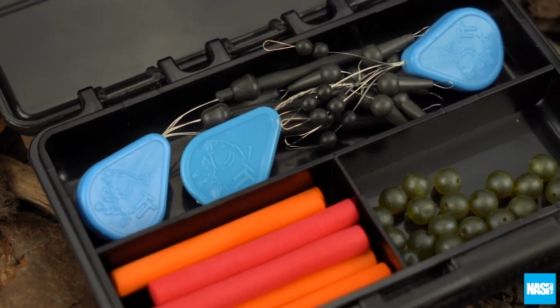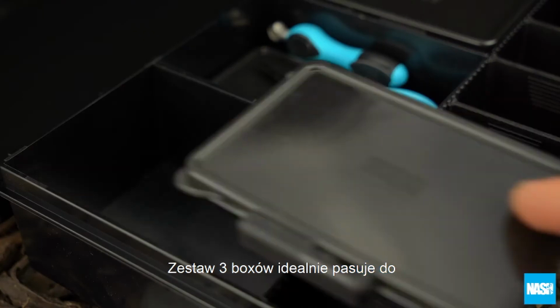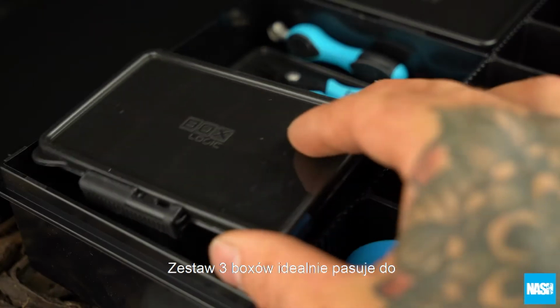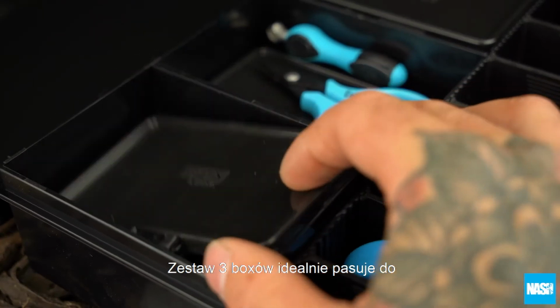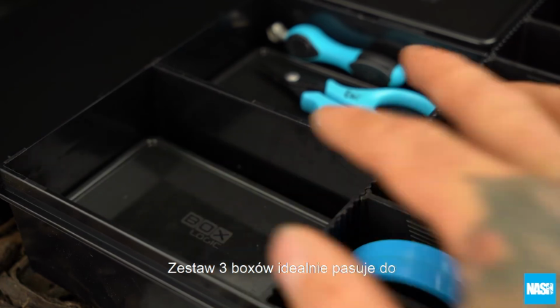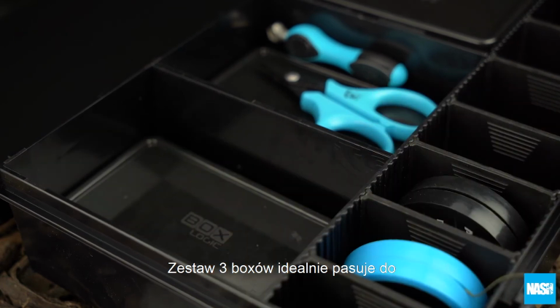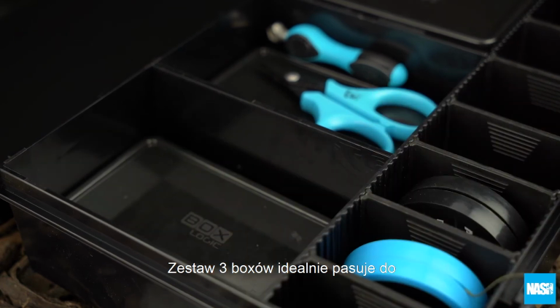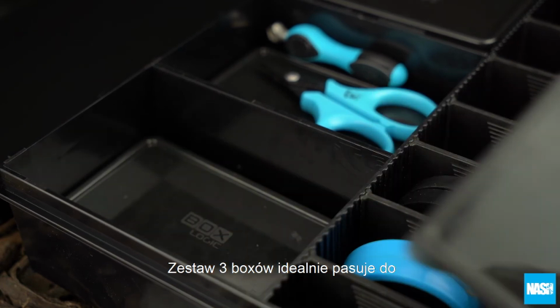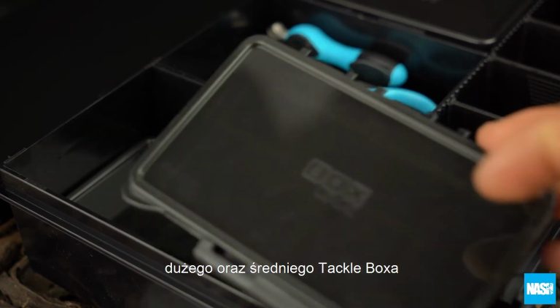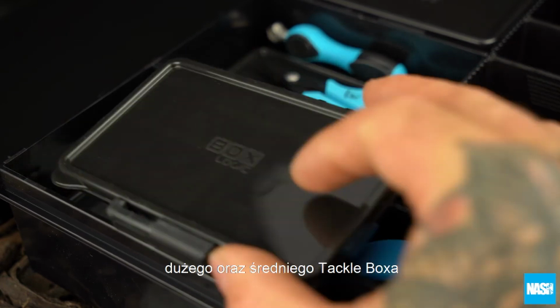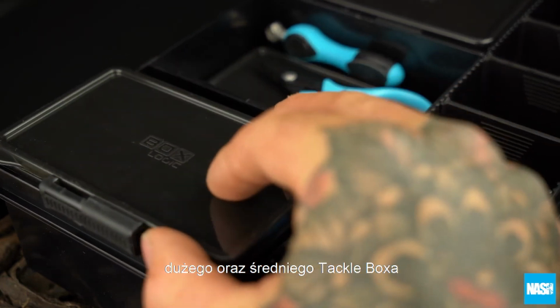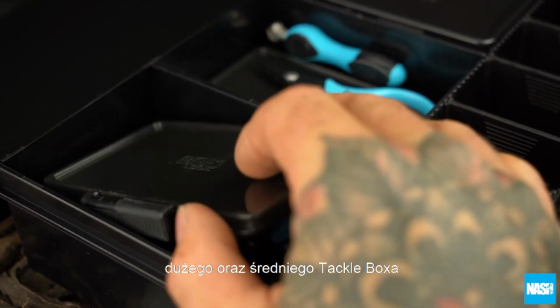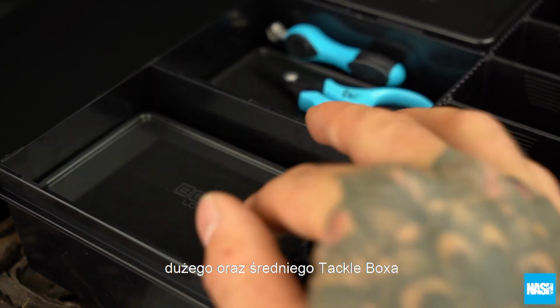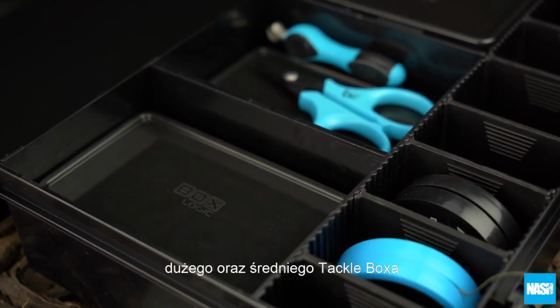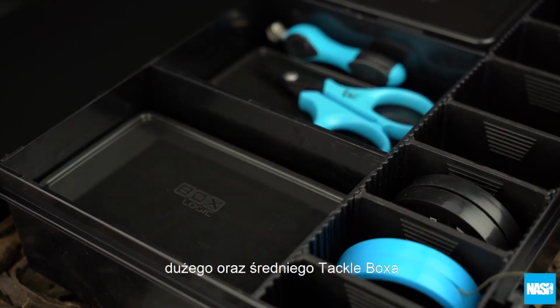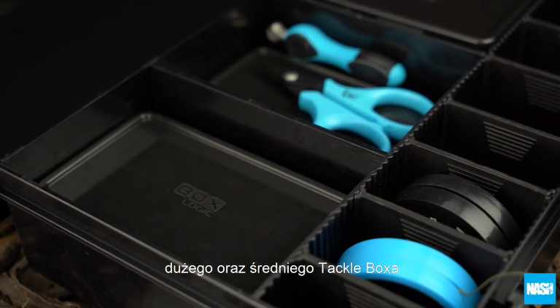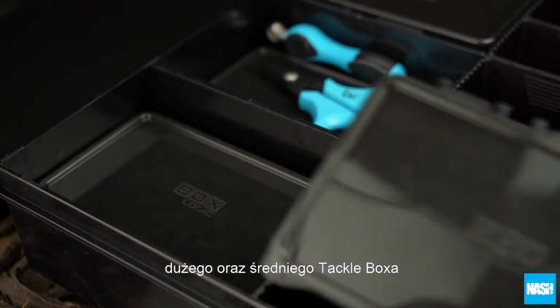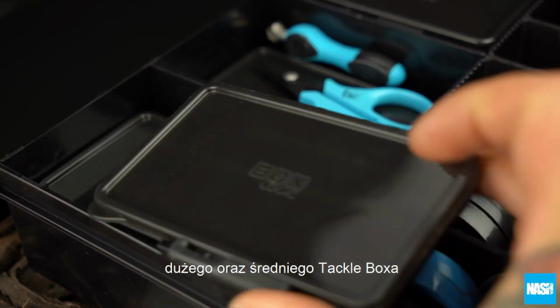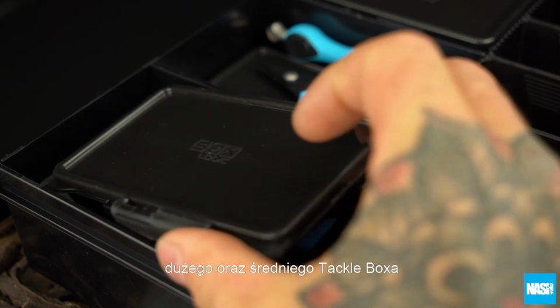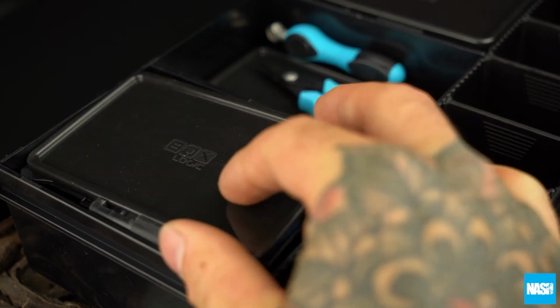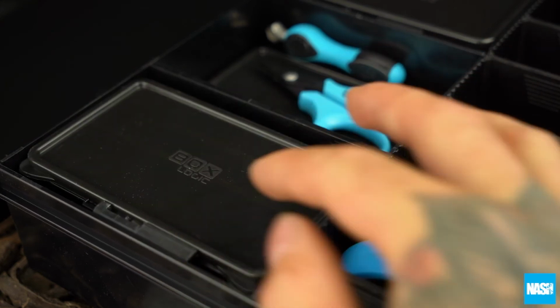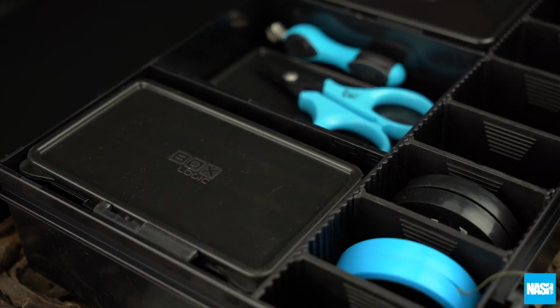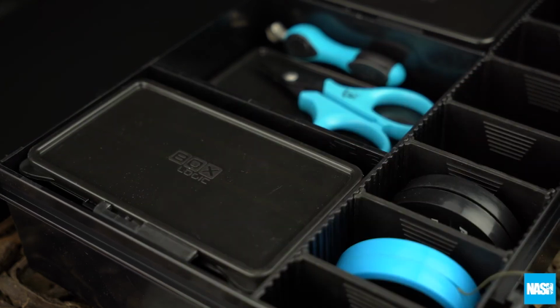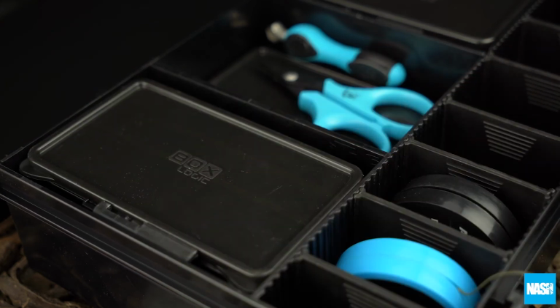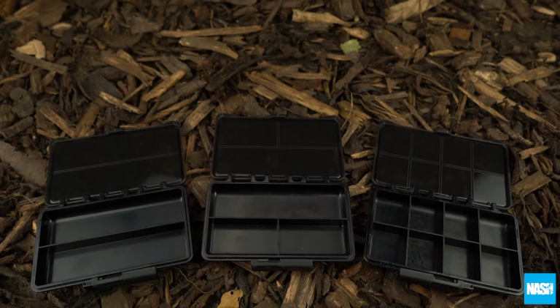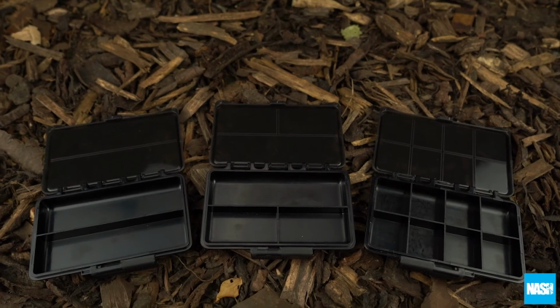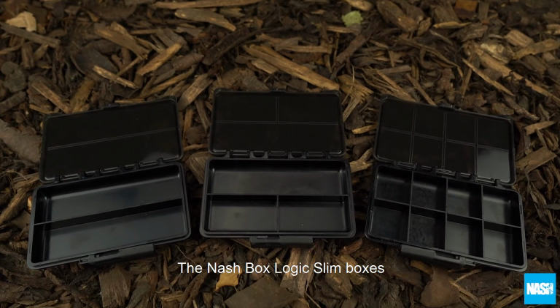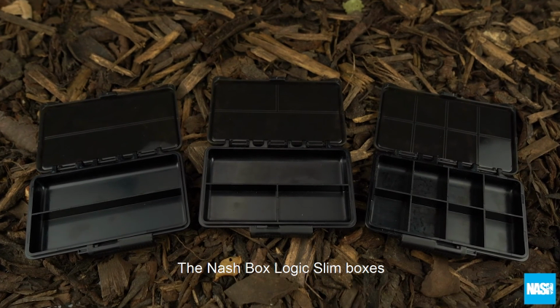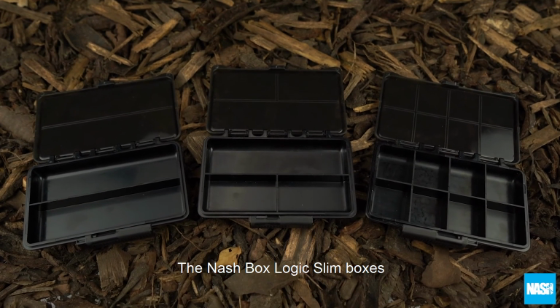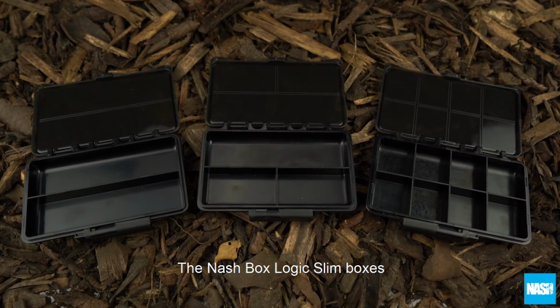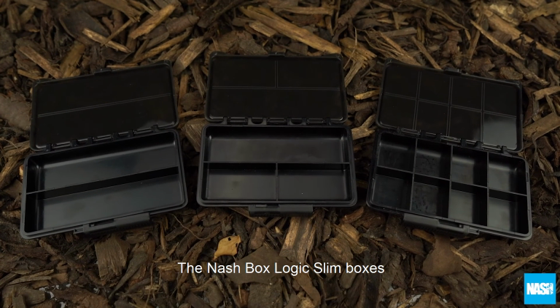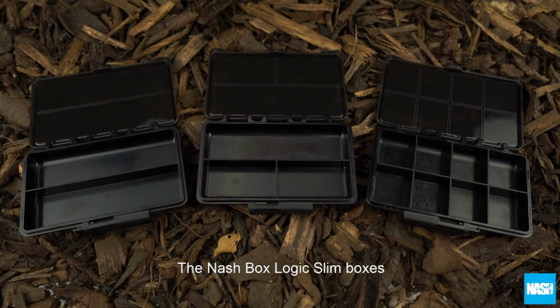Store up to three slim boxes perfectly in the sub compartments of both large and medium tackle boxes. The Gnash BoxLogic Slim Boxes.